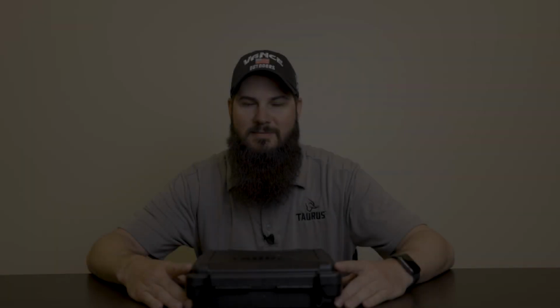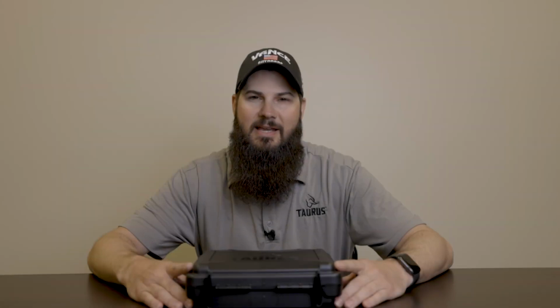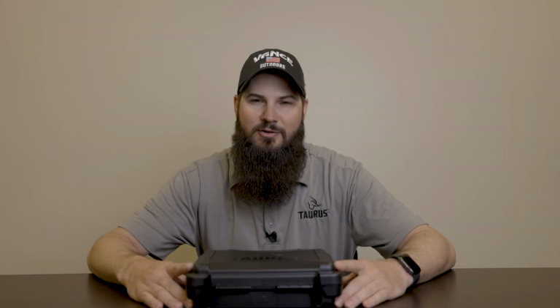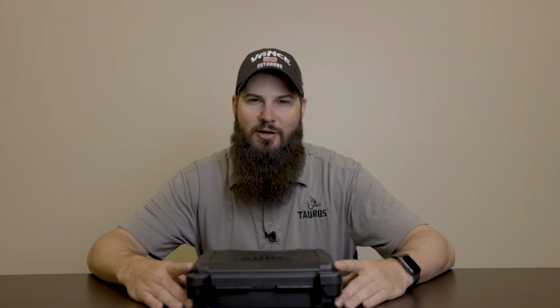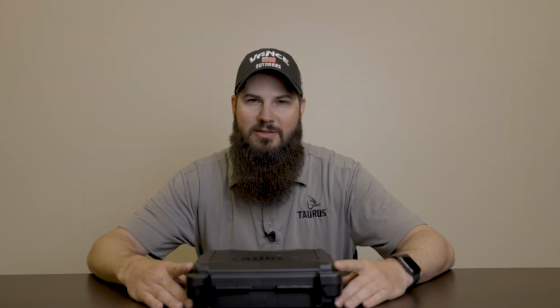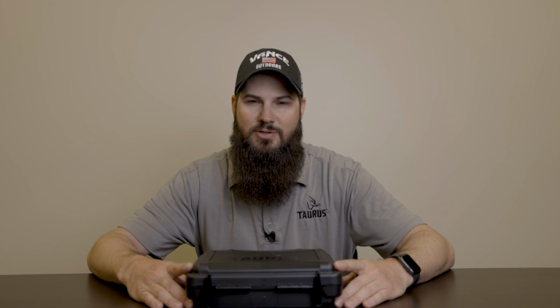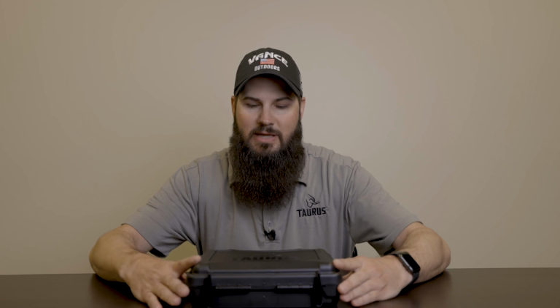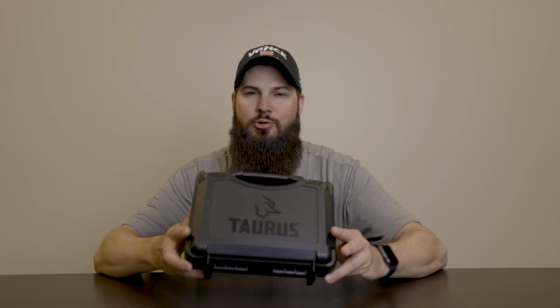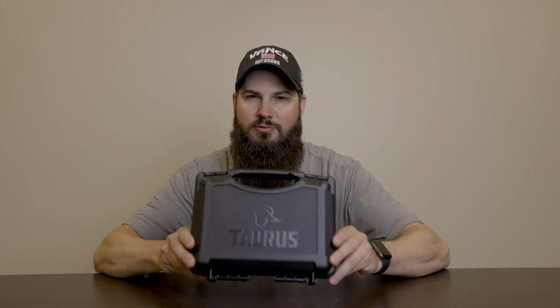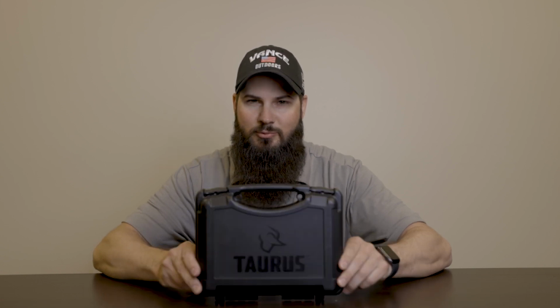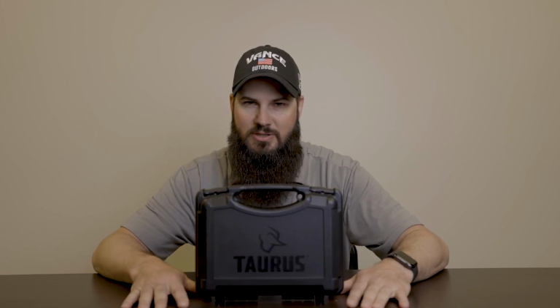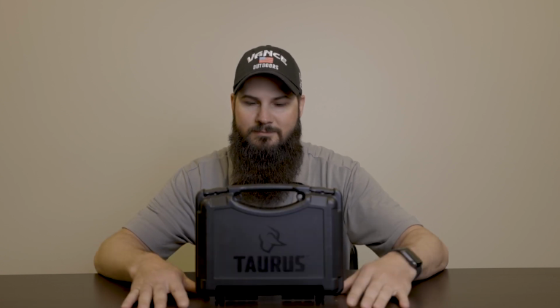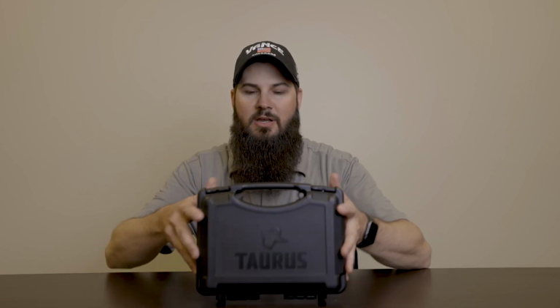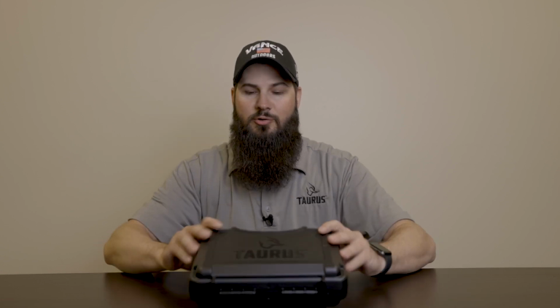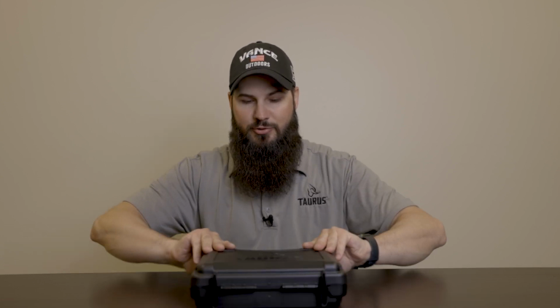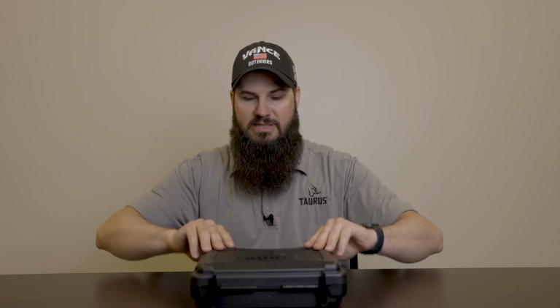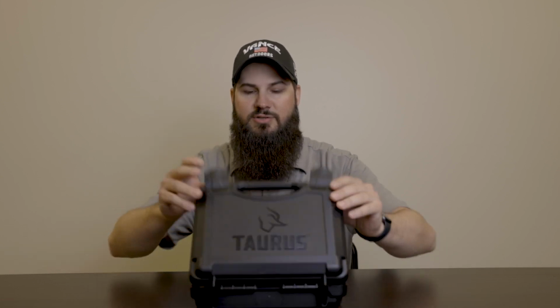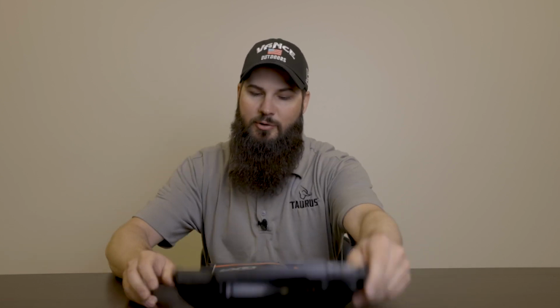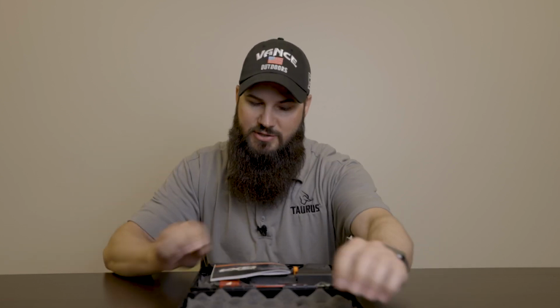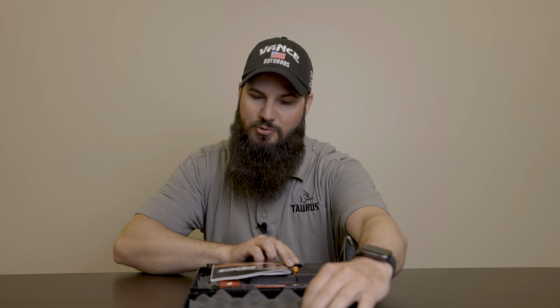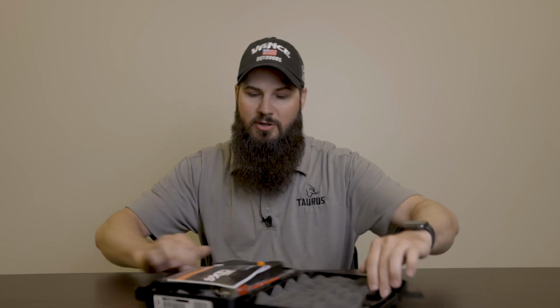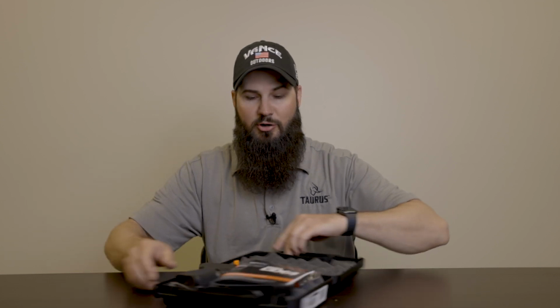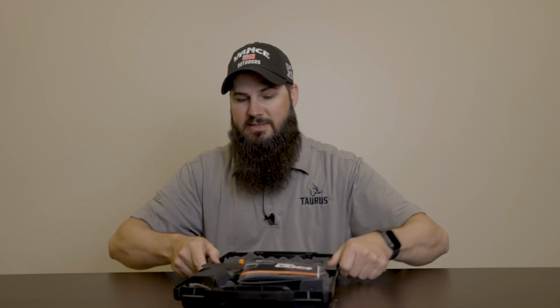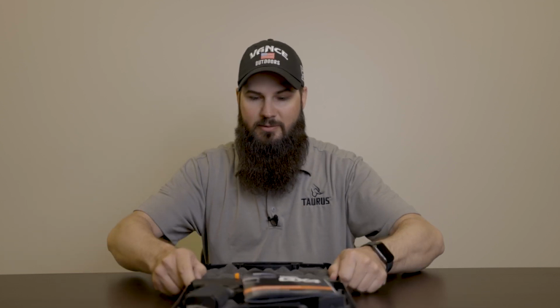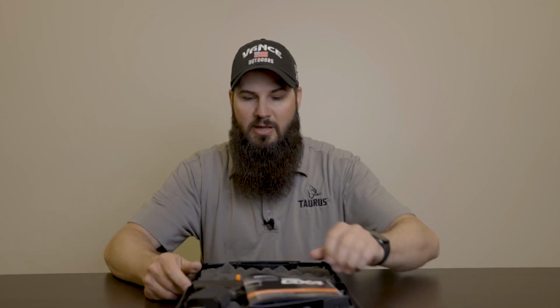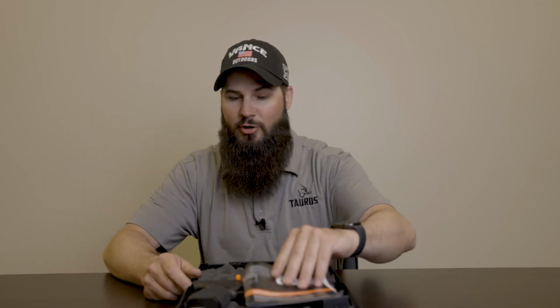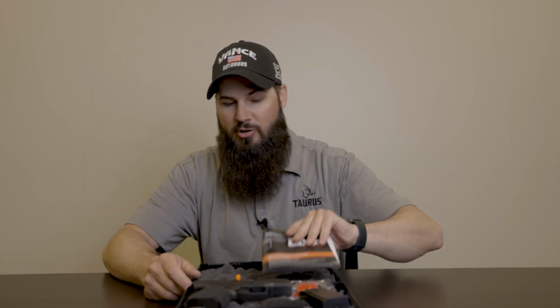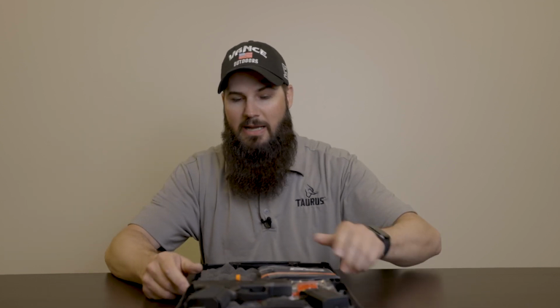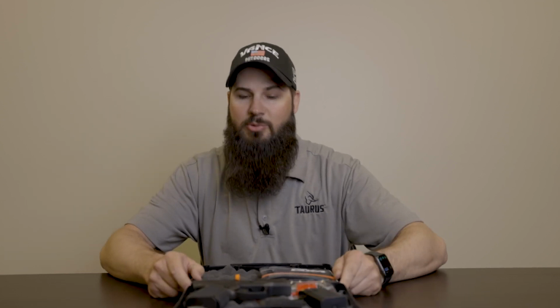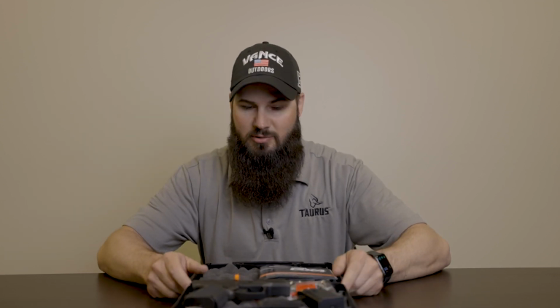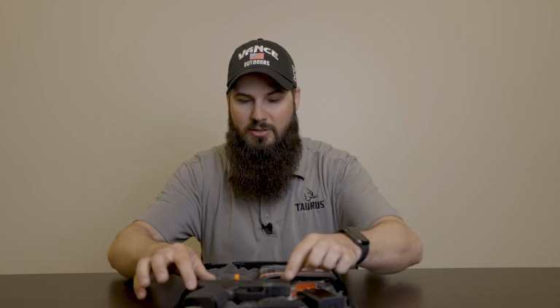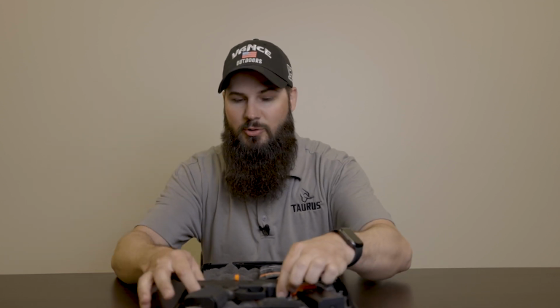Hey guys, Andrew Heider here at Vance Outdoors, showcasing a new pistol from Taurus today. Their G3C, G3, and G3 Toro has been a great success for them, and with all the new compact carry pistols in the market, Taurus has also added the GX4.